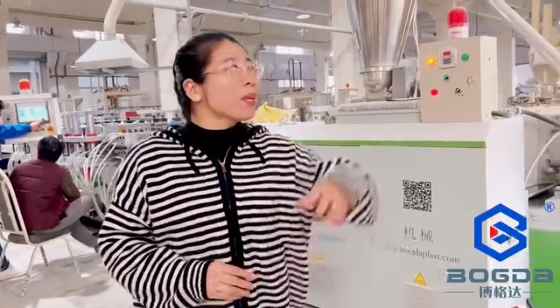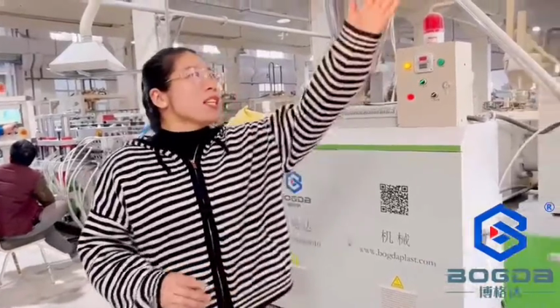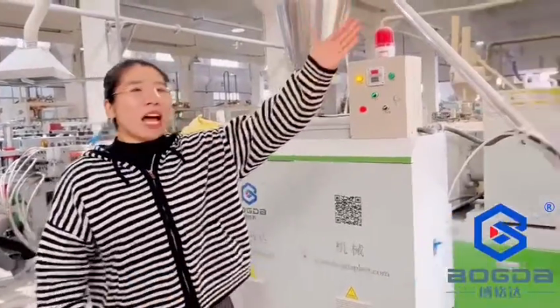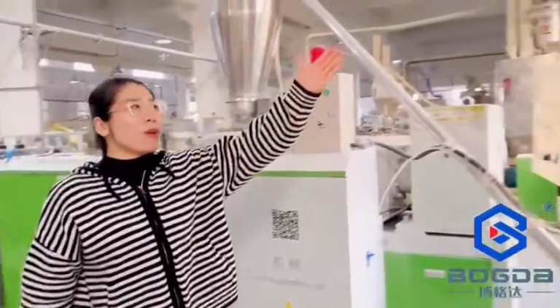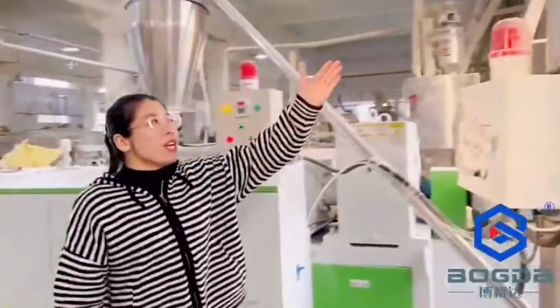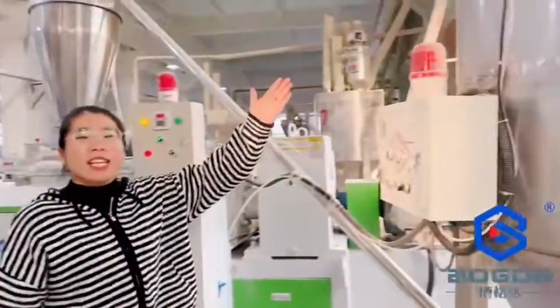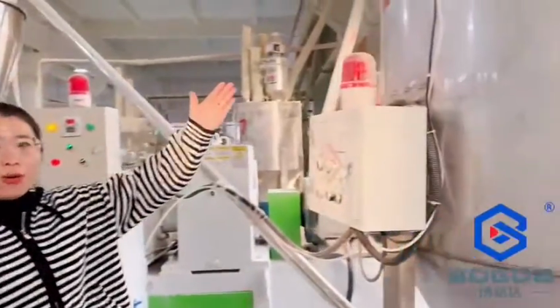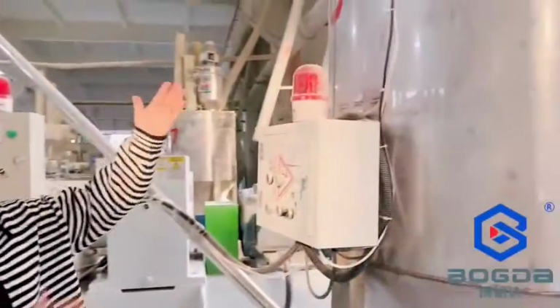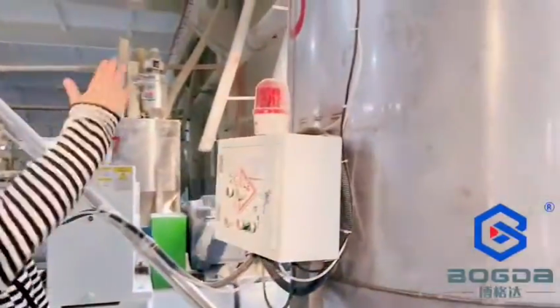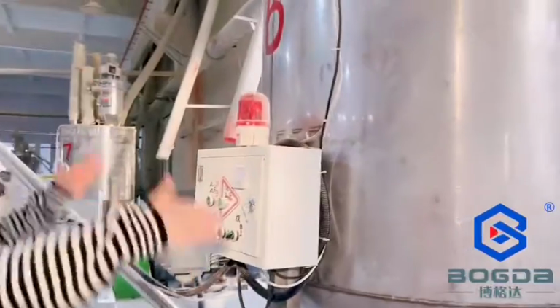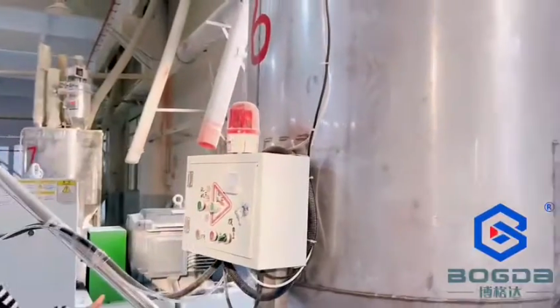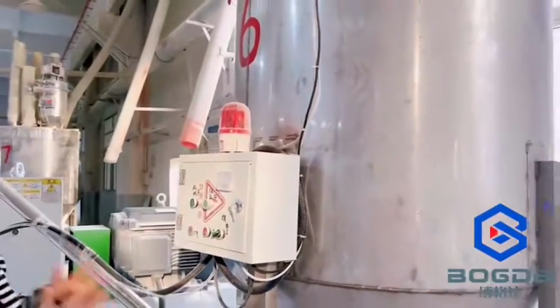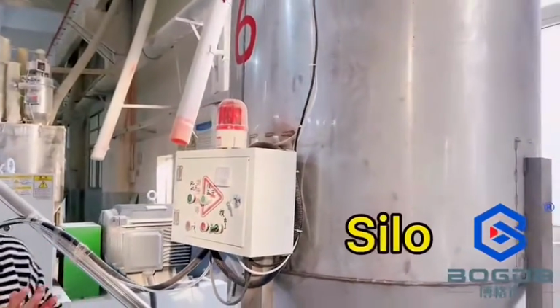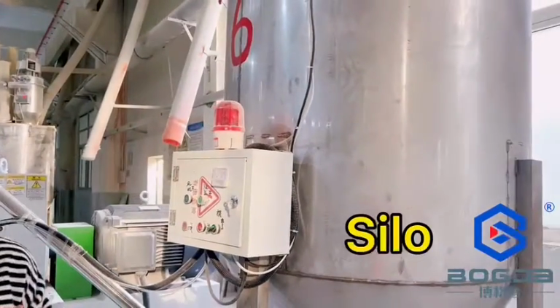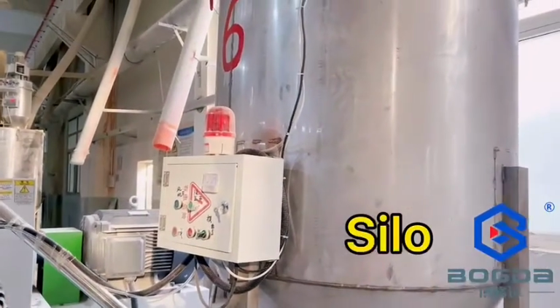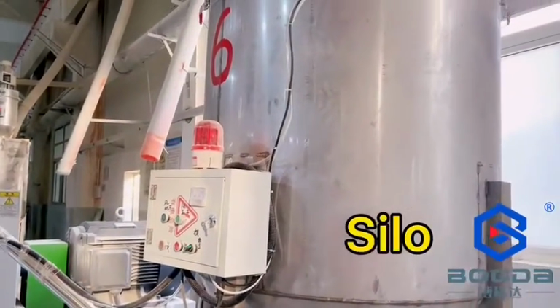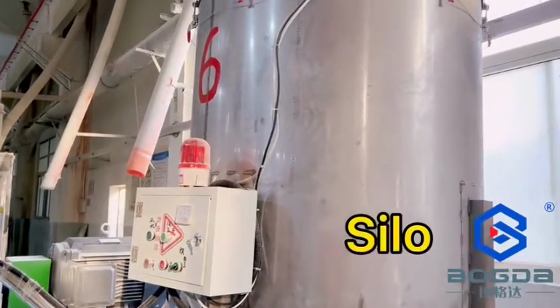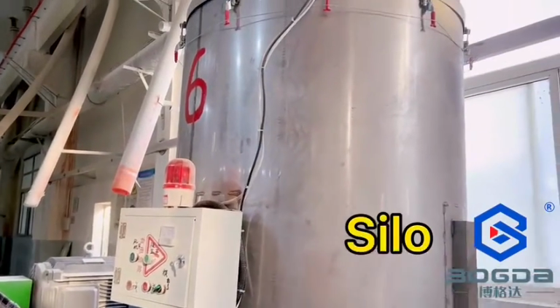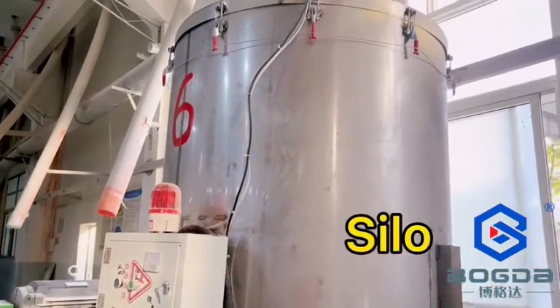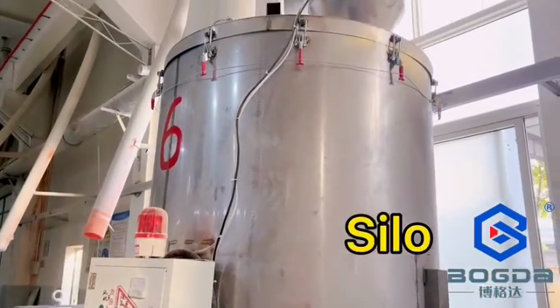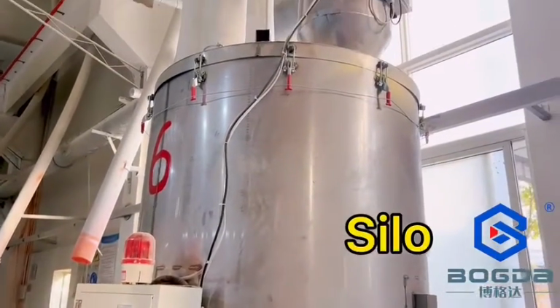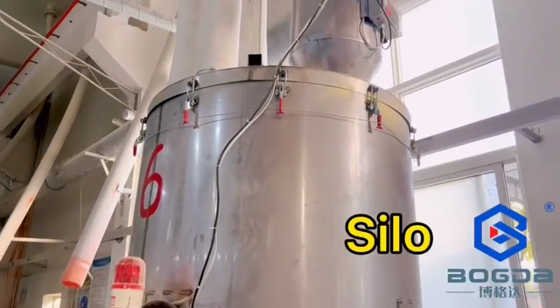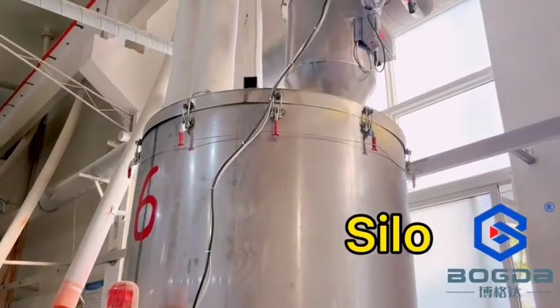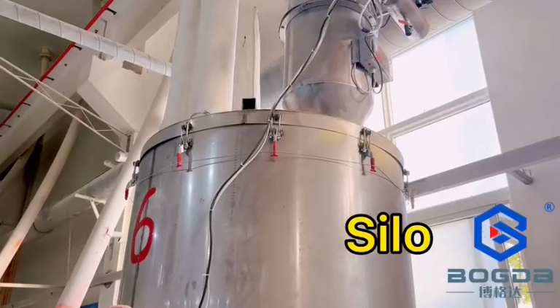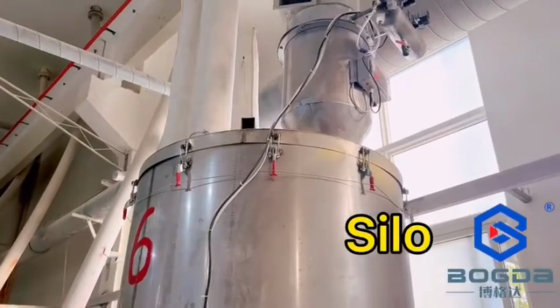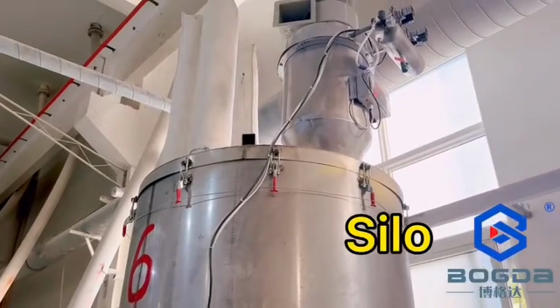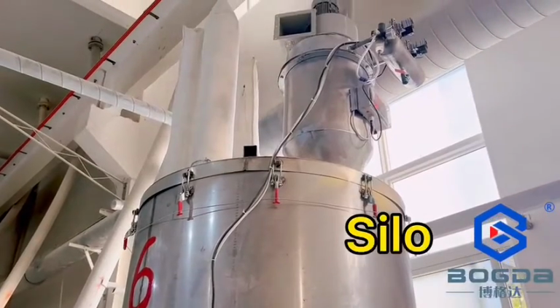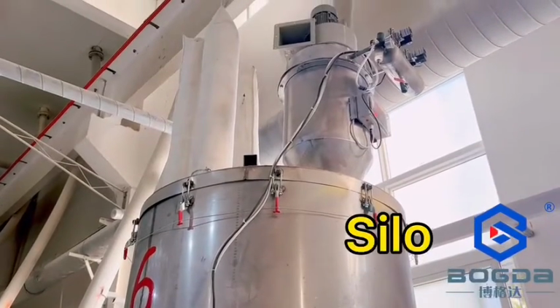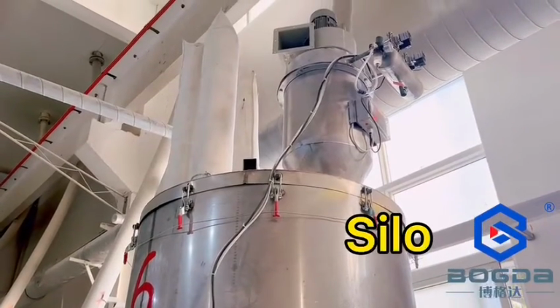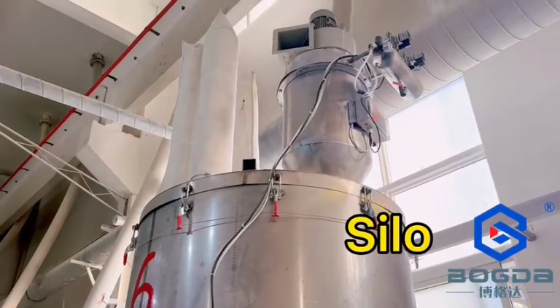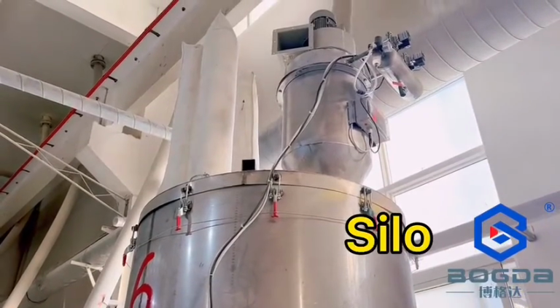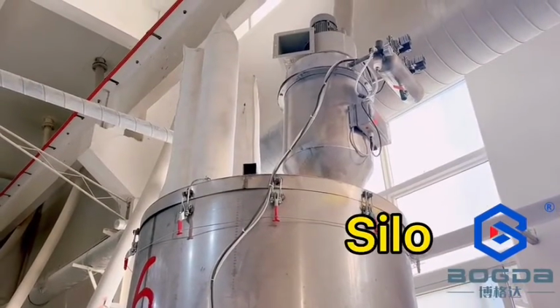This is our silo. You can choose the capacity in different sizes, such as one-turn, two-turn, or maybe some other configuration.